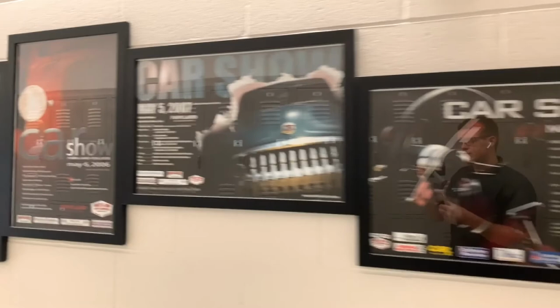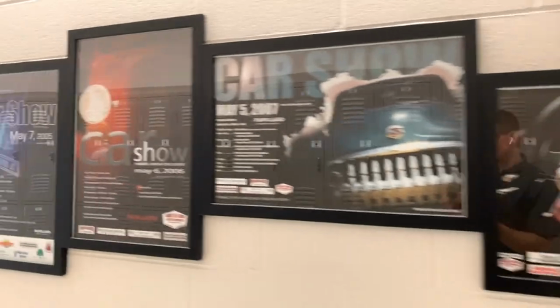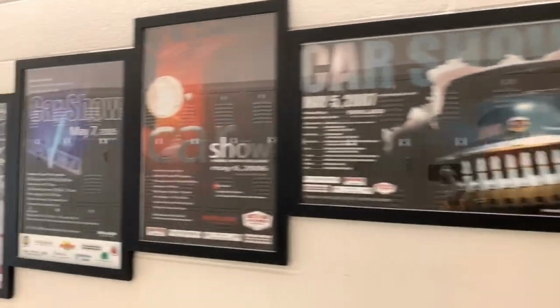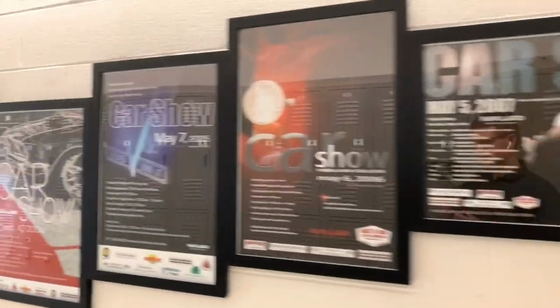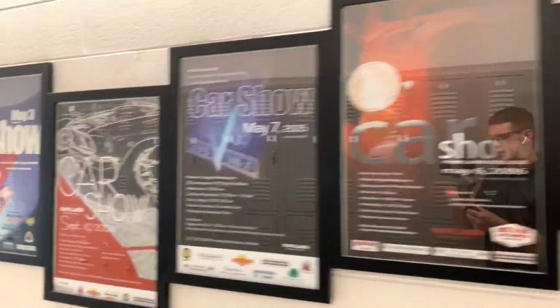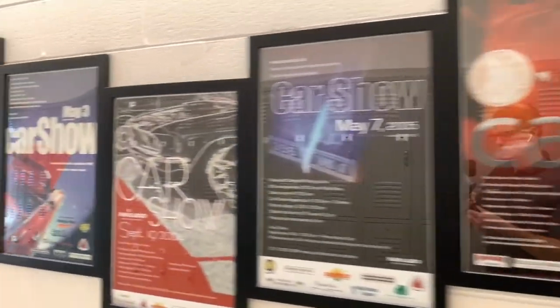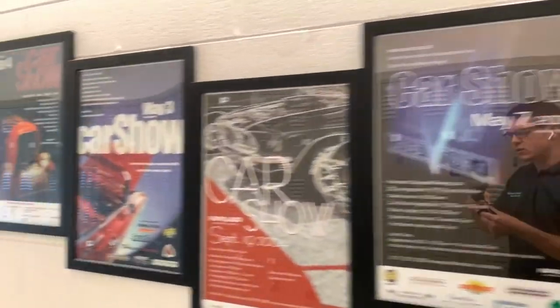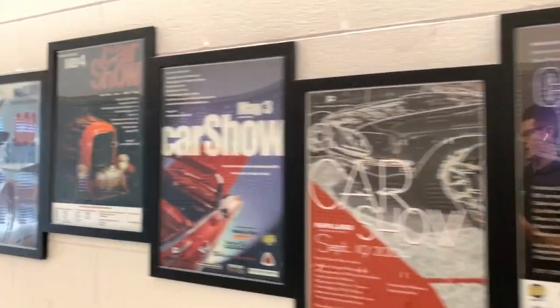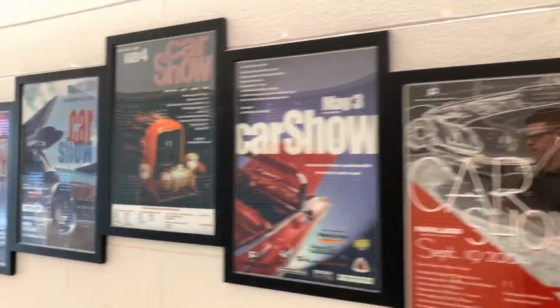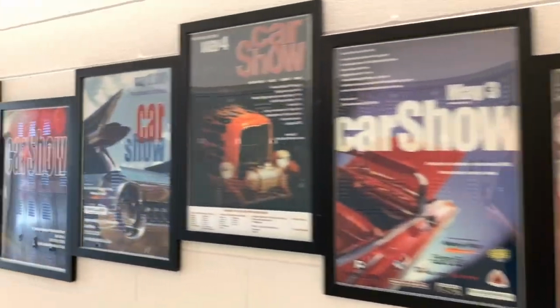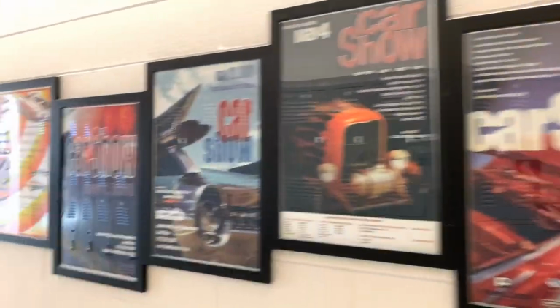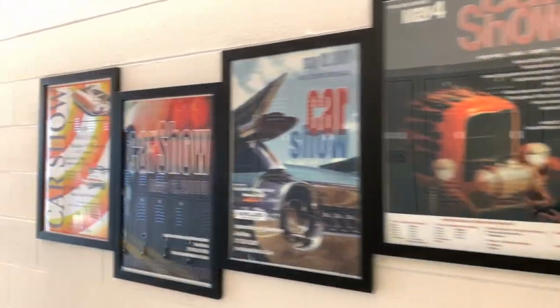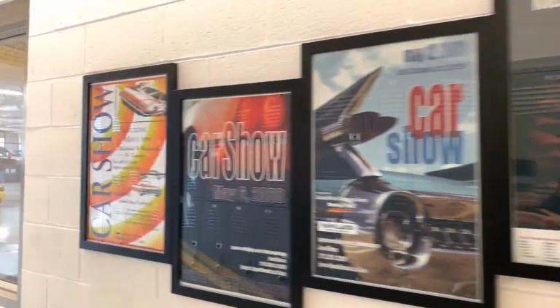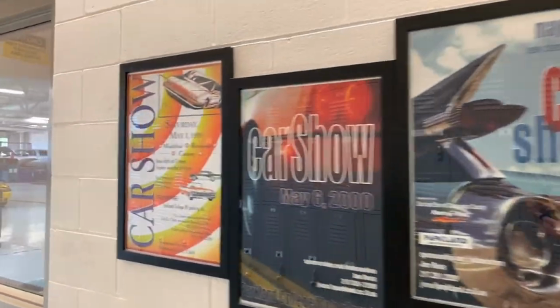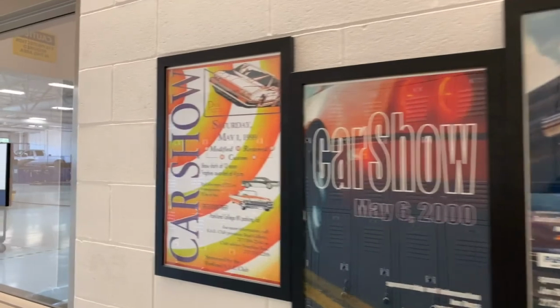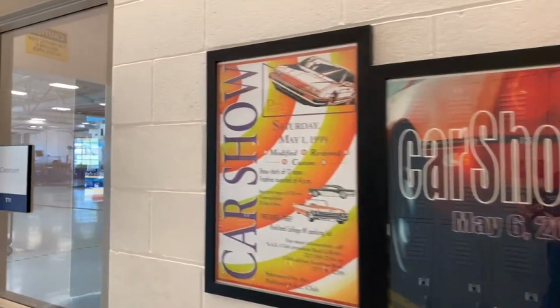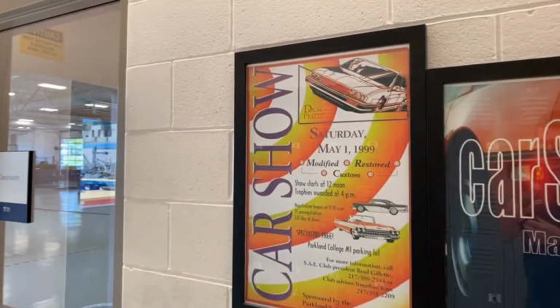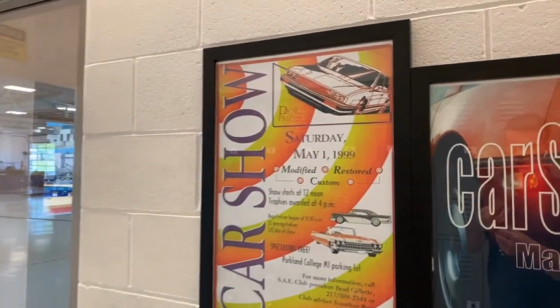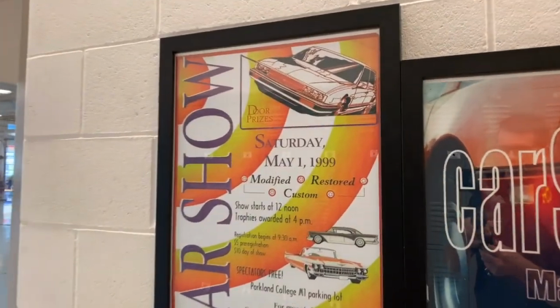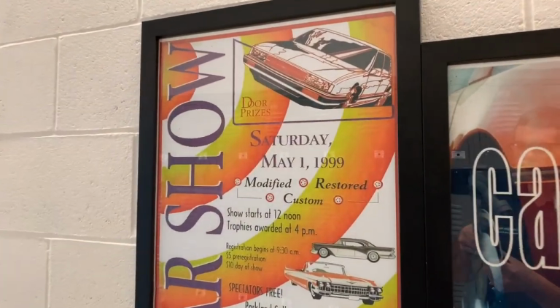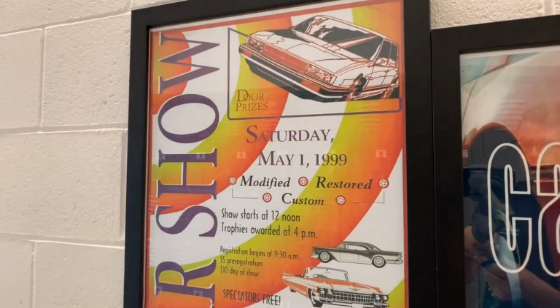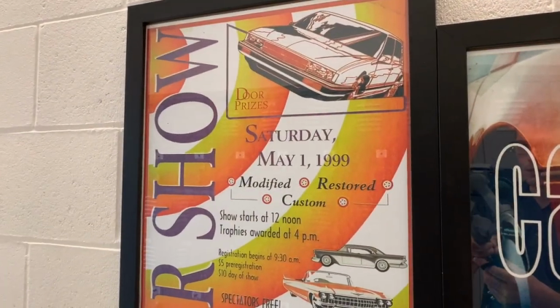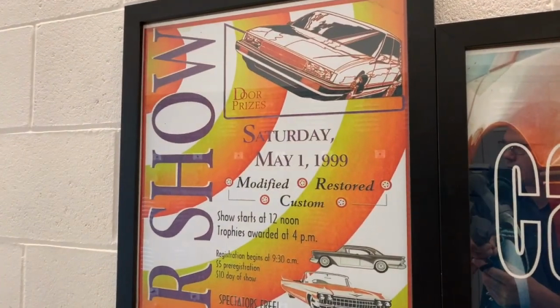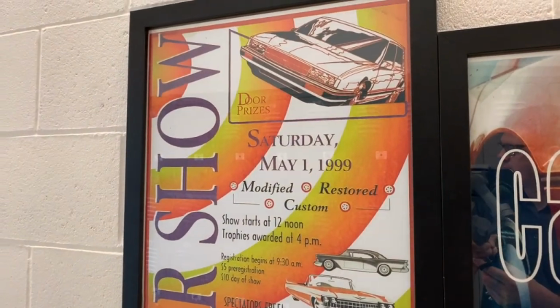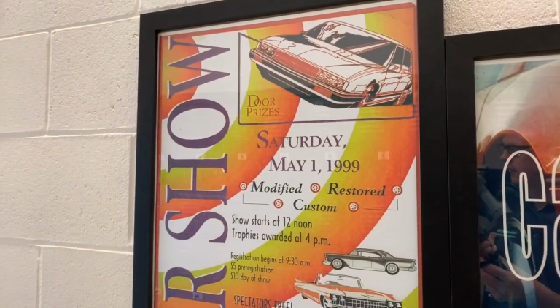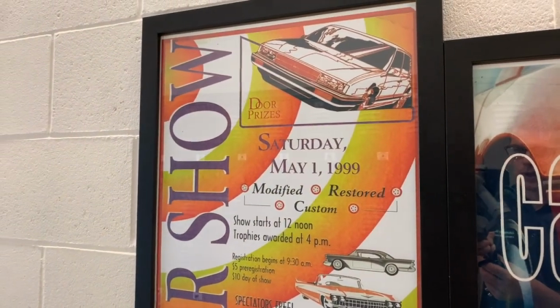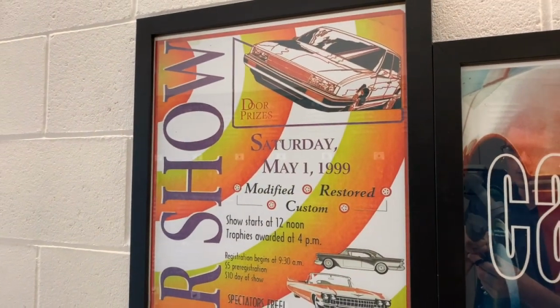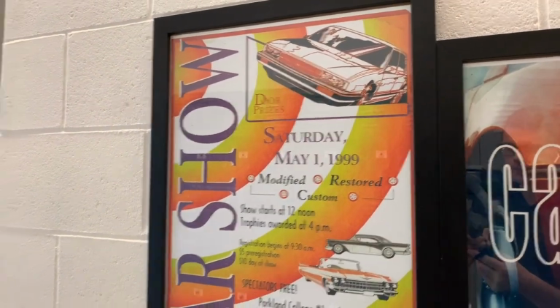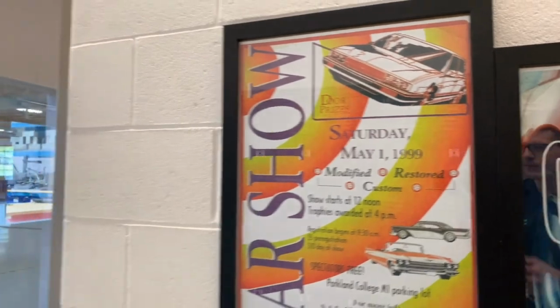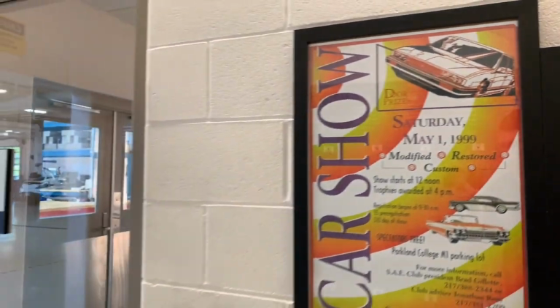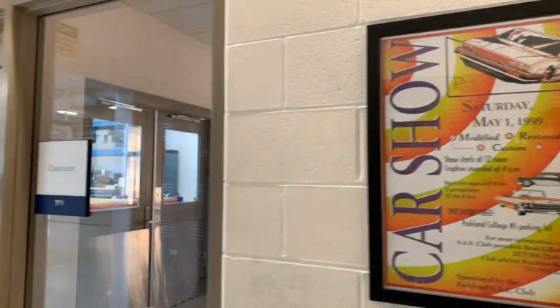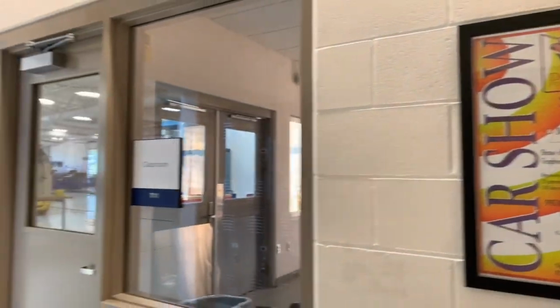This current year in 2020 was the first year that we missed a car show since '99, unfortunately, due to the current situation and pandemic. But we hope to return next year.